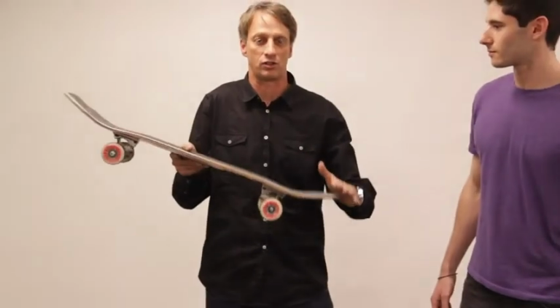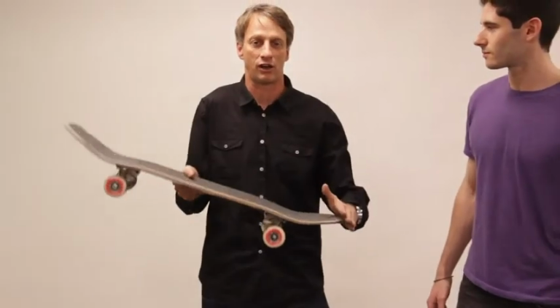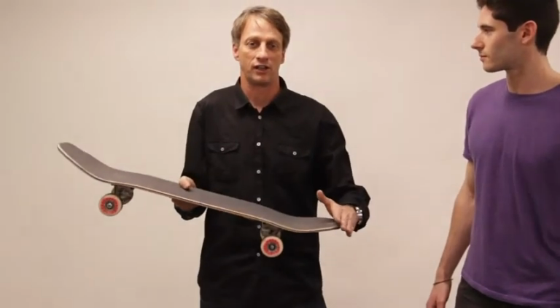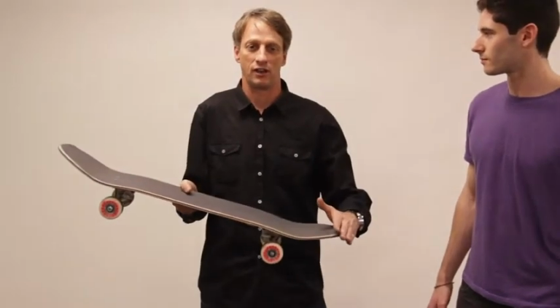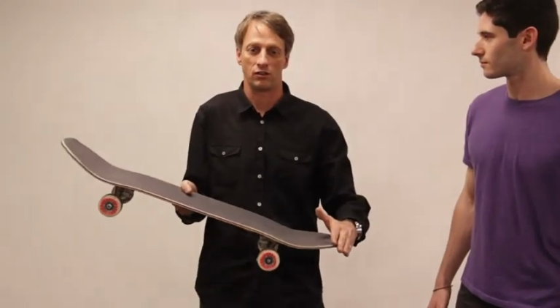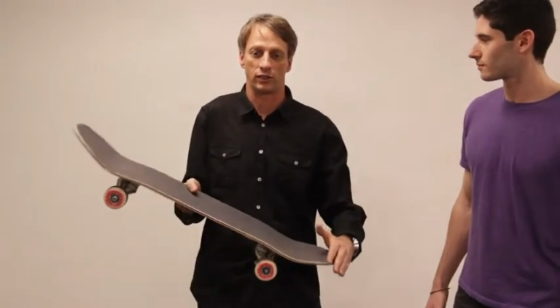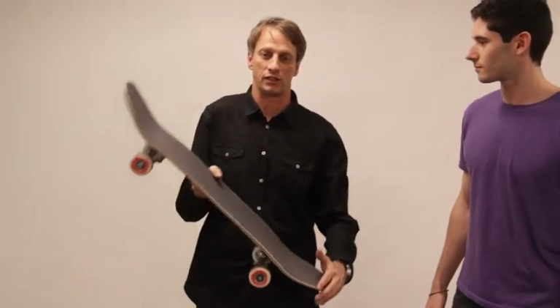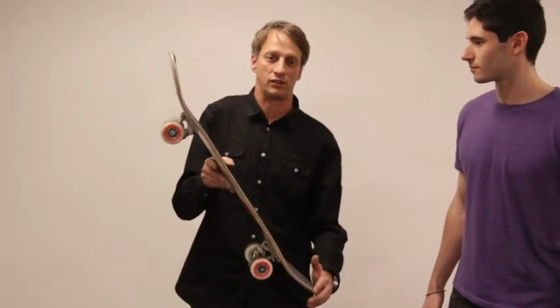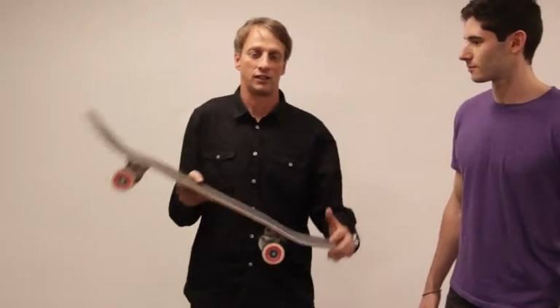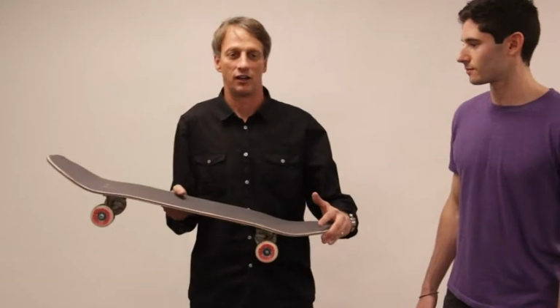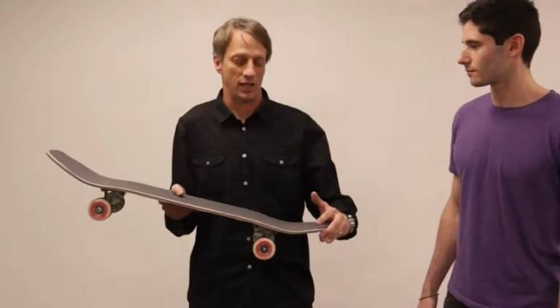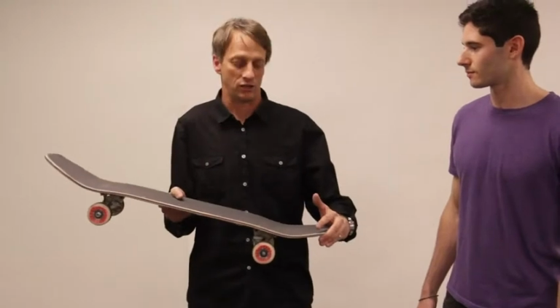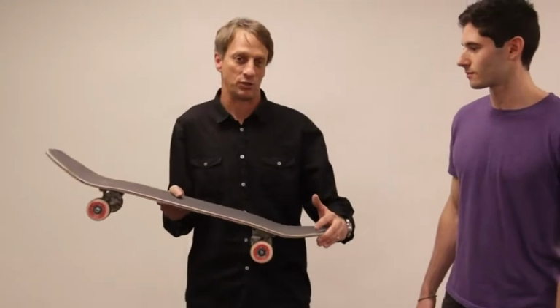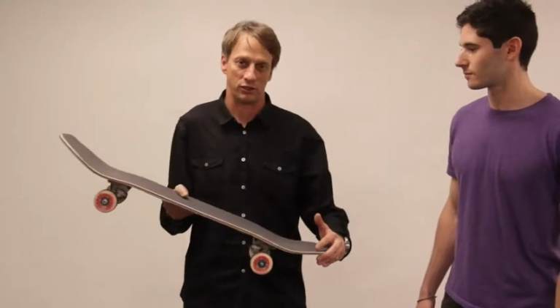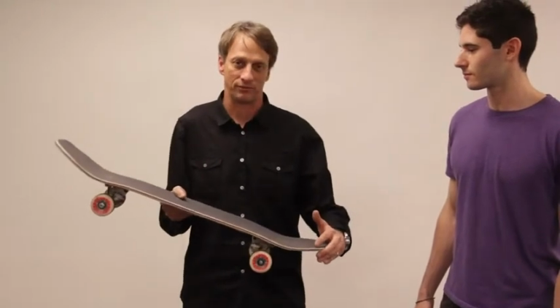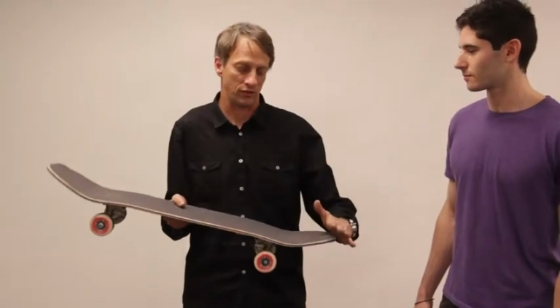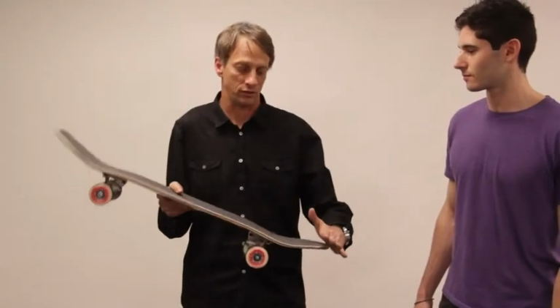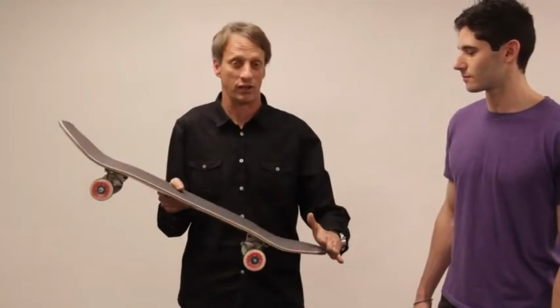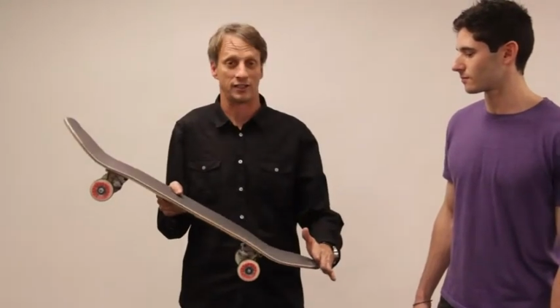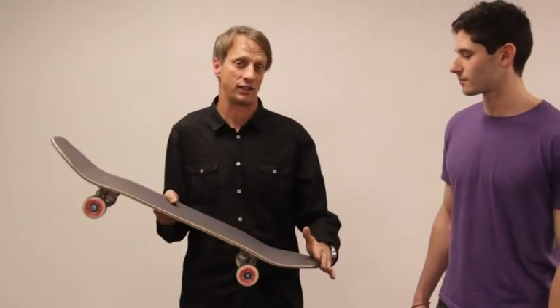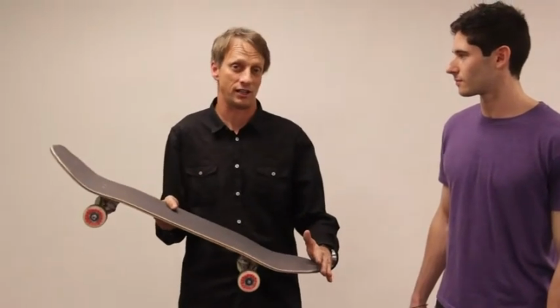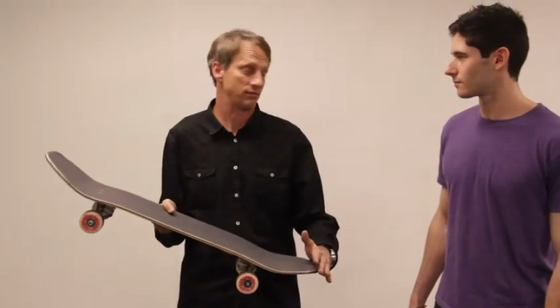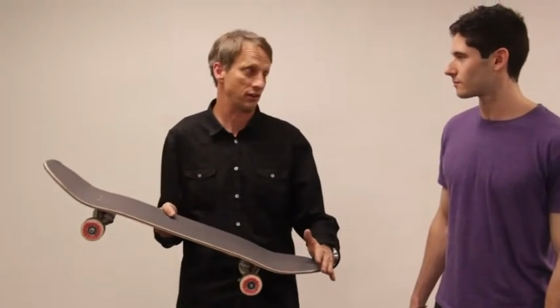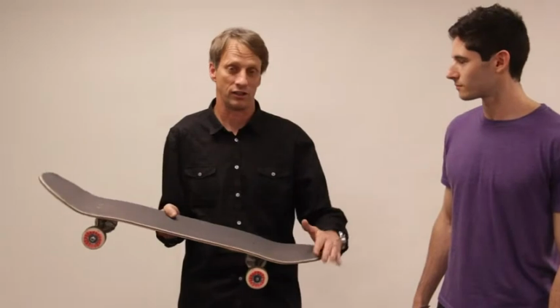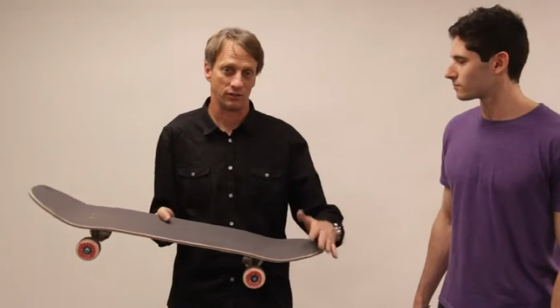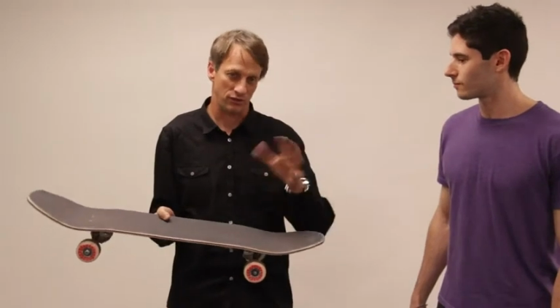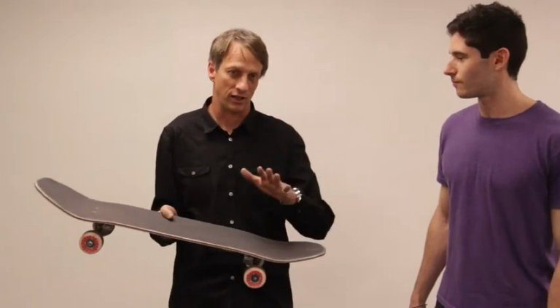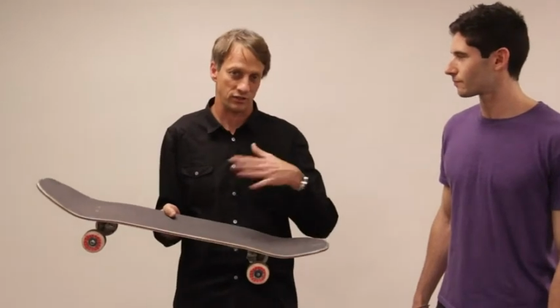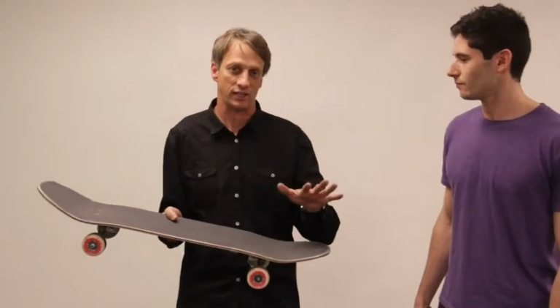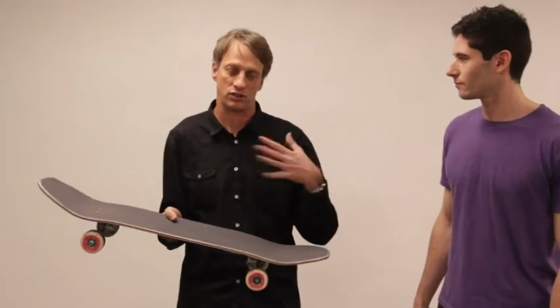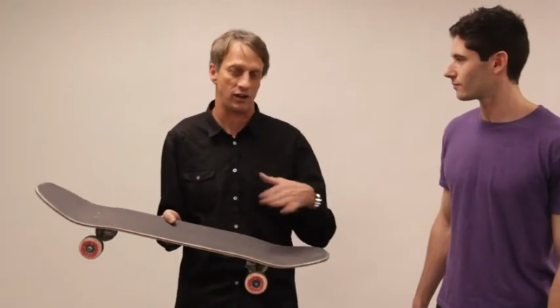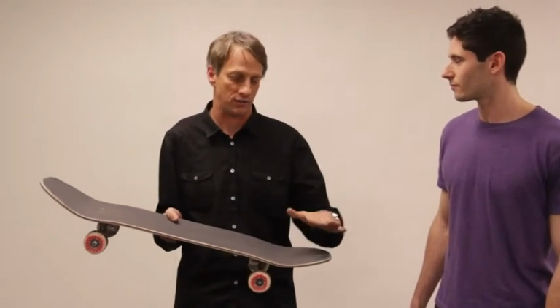If you go too hard, then you're not really going to get the lift you need and you're going to have too much pressure on it. If you go too light, you're not going to hit the tail, you're not going to get any air at all. So there's a fine line. You start getting the tightness — just try it a few times.